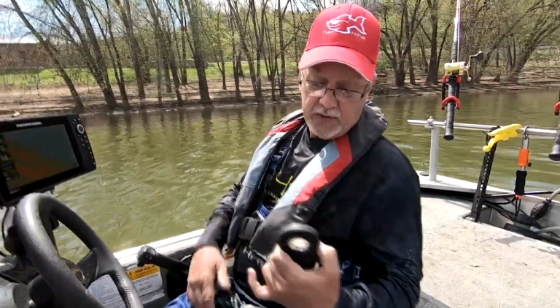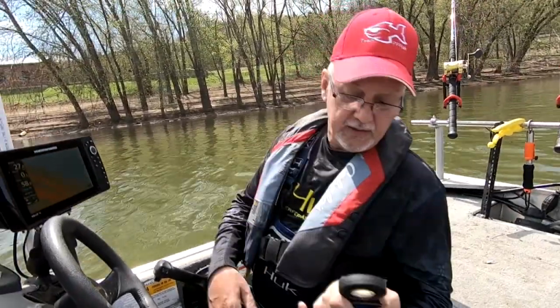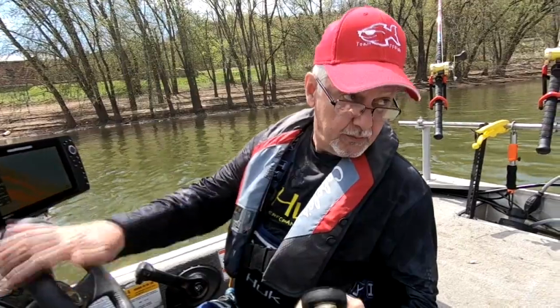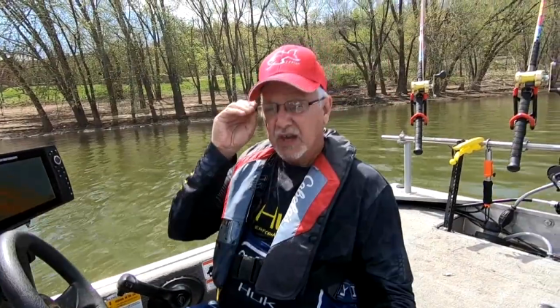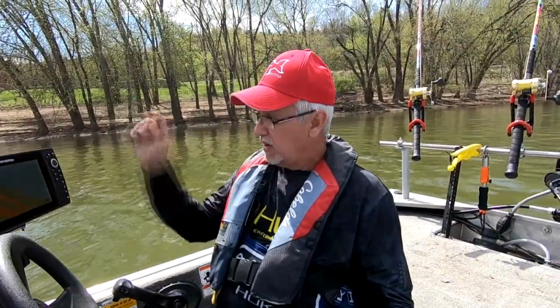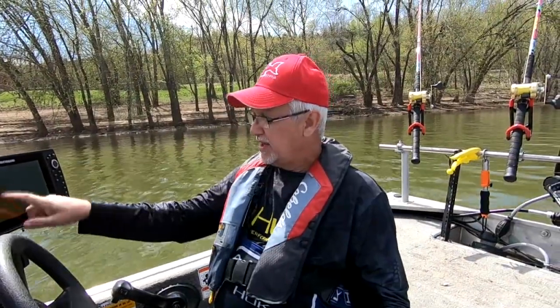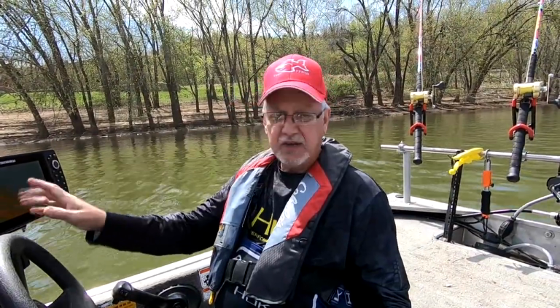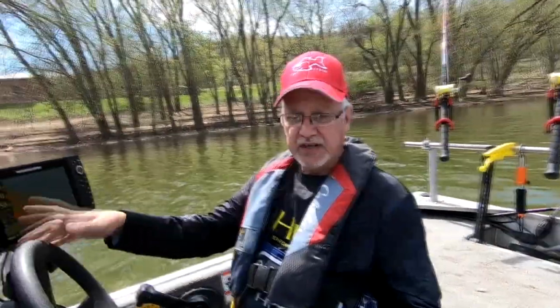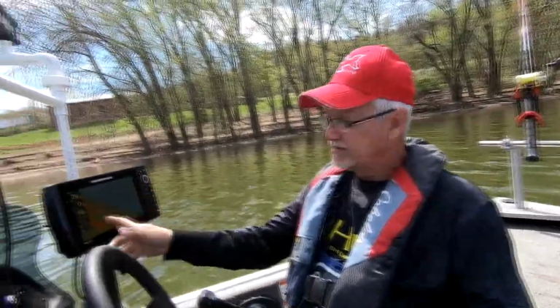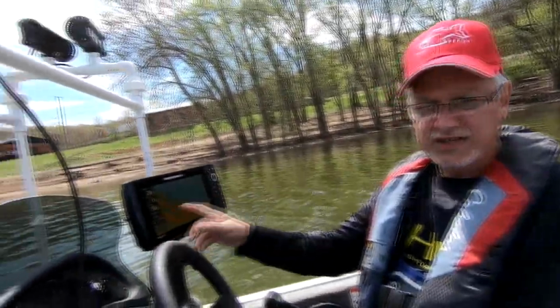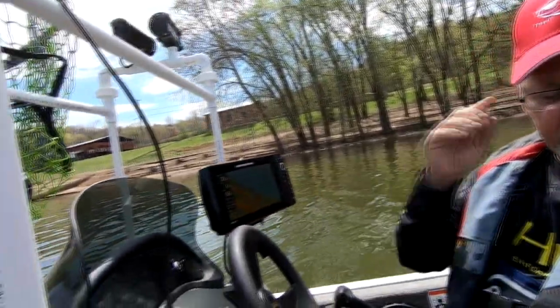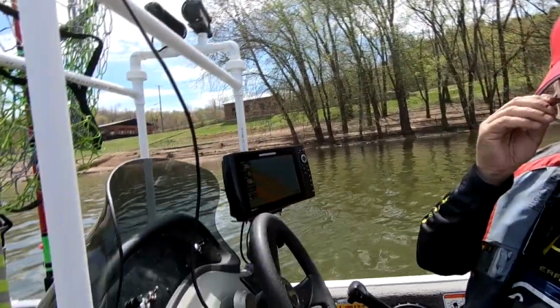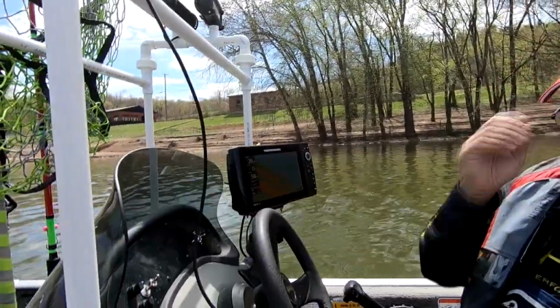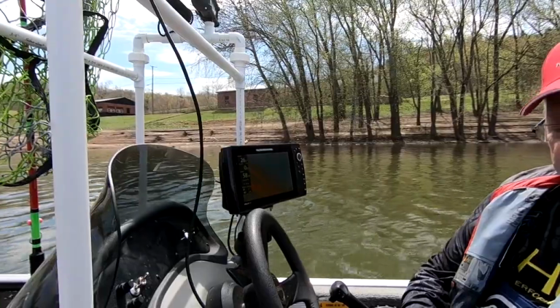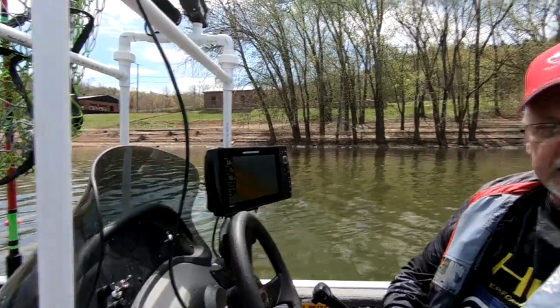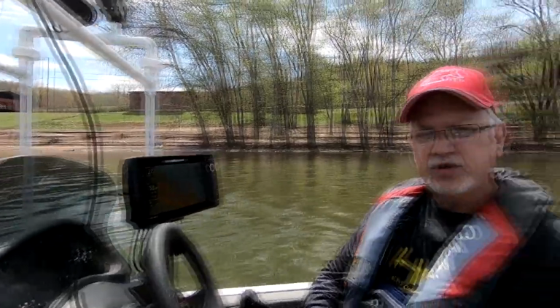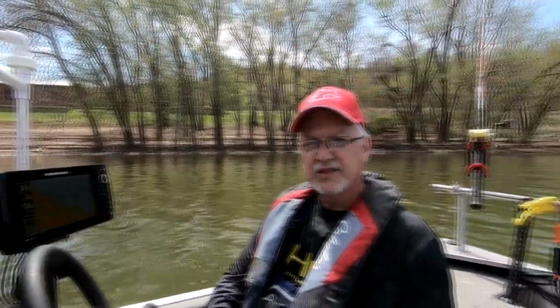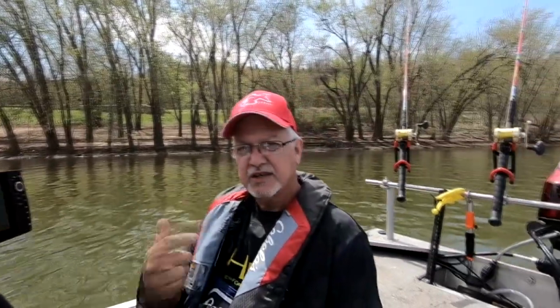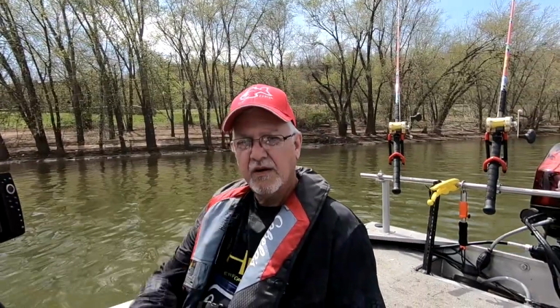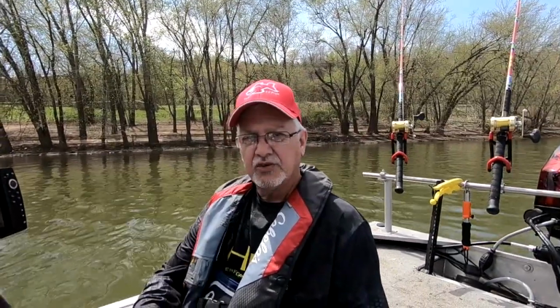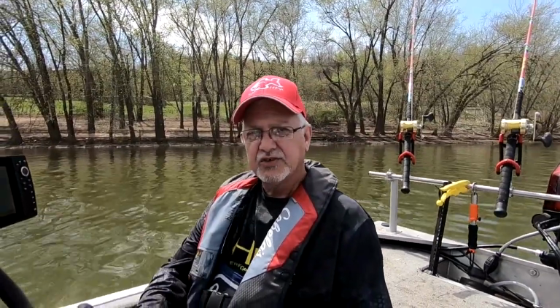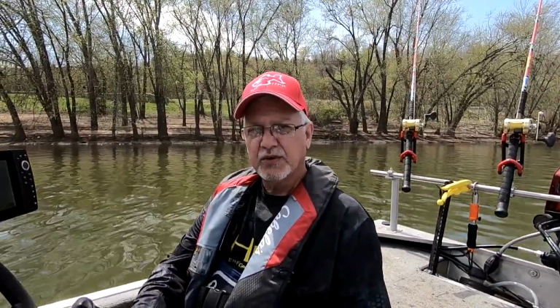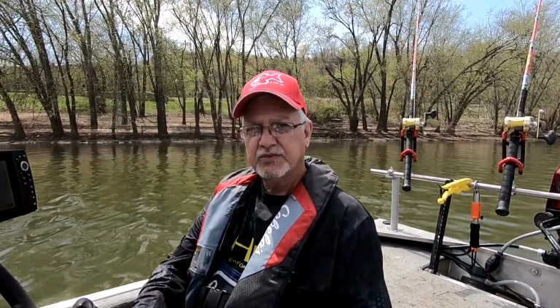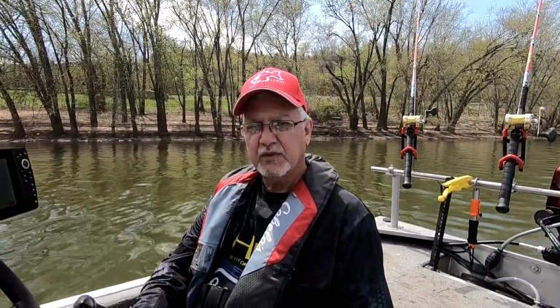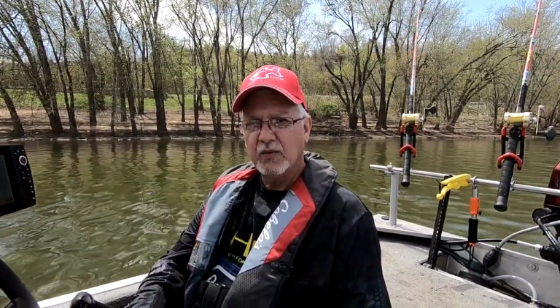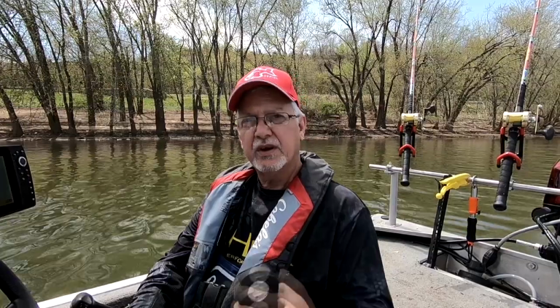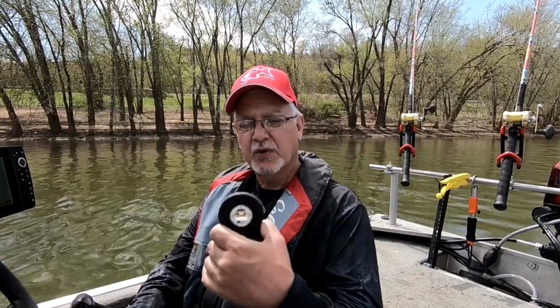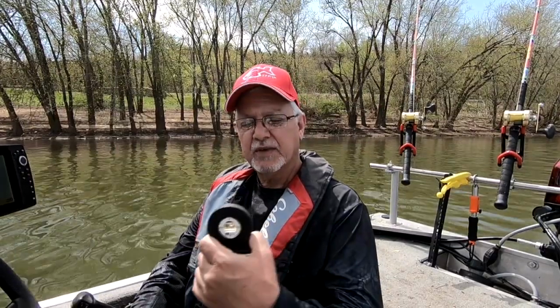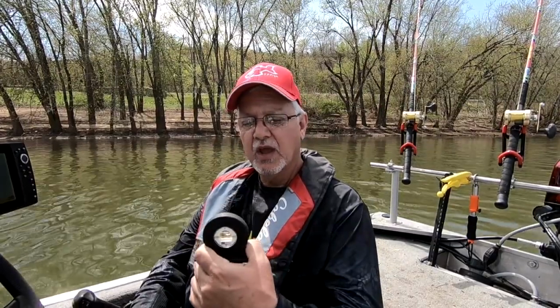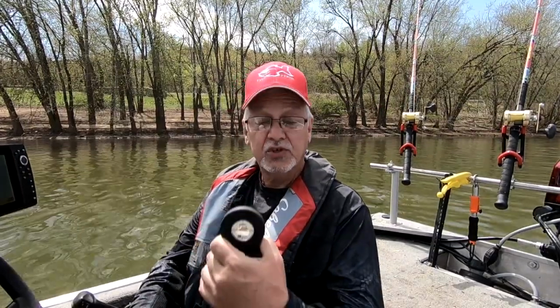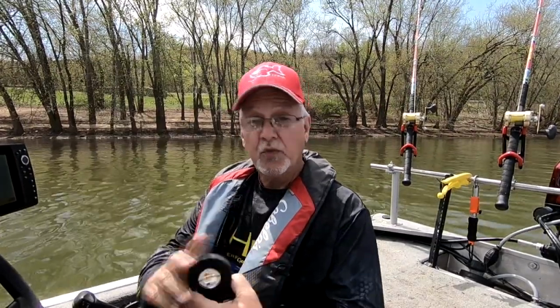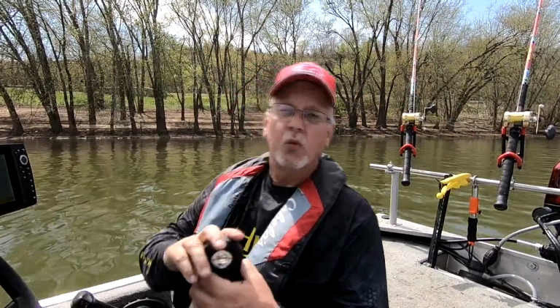He just got a new Humminbird Helix 10 on here — he's got a nice second-gen unit. He took a guess at his transducer angle, so we're going to check that when we get out of the water and go ahead and adjust it.